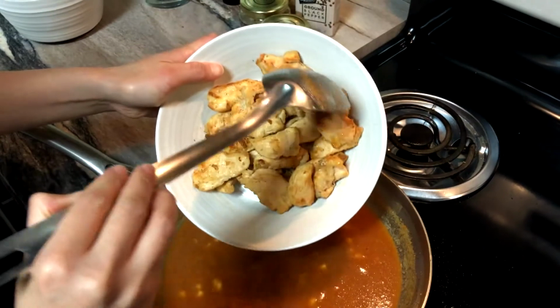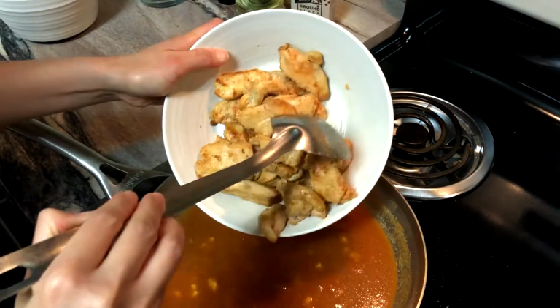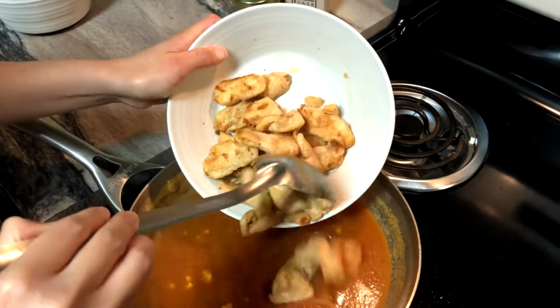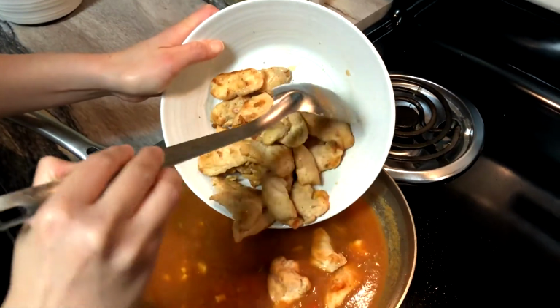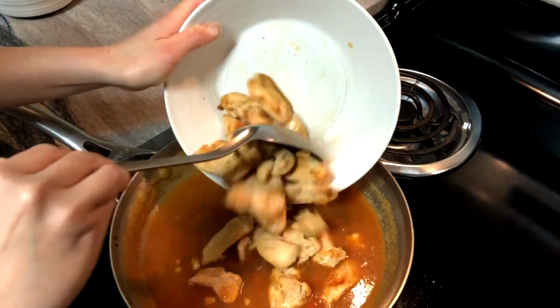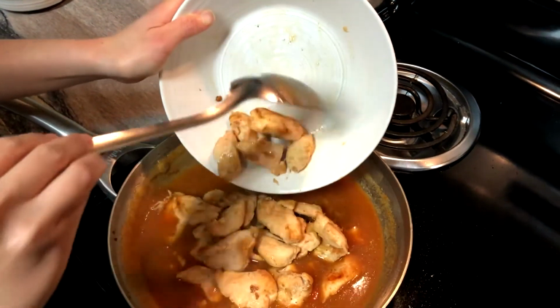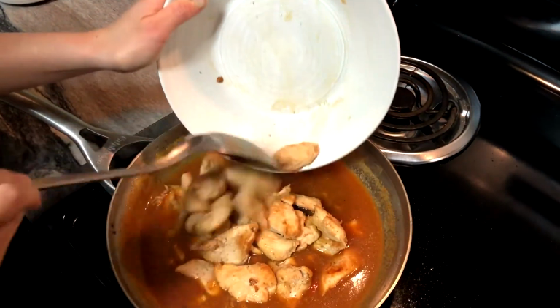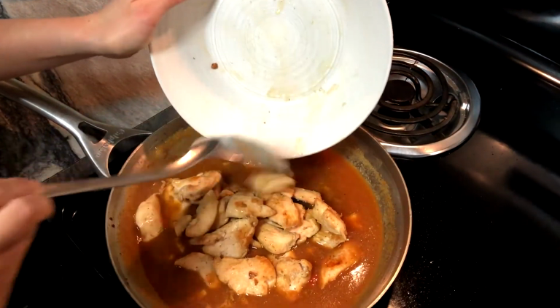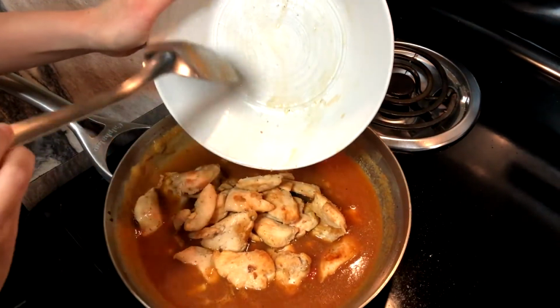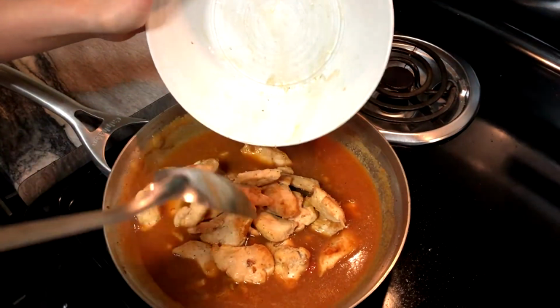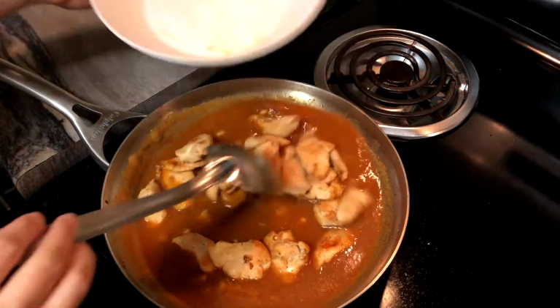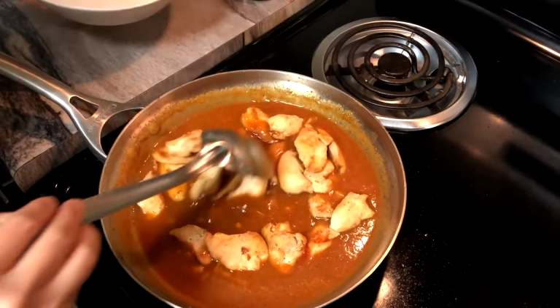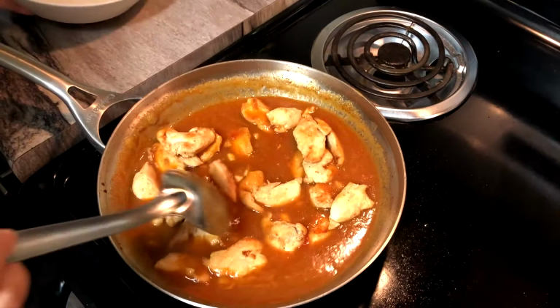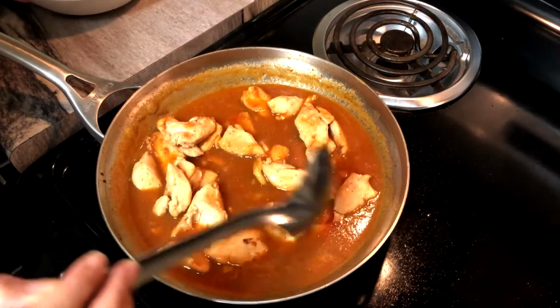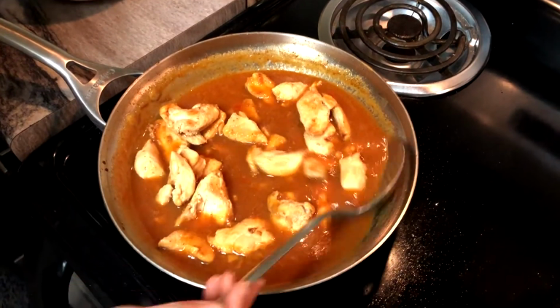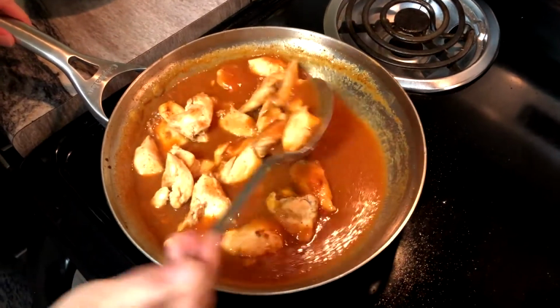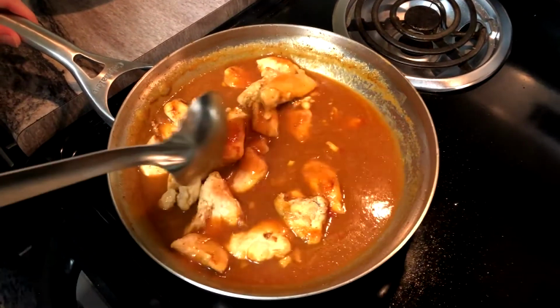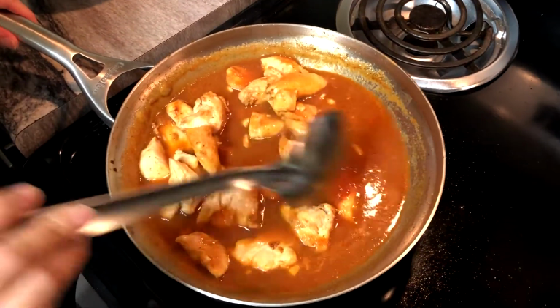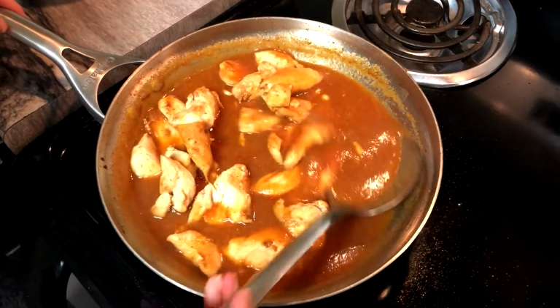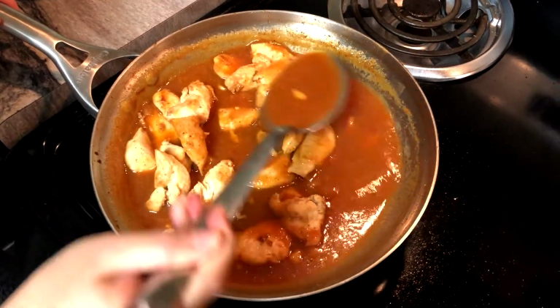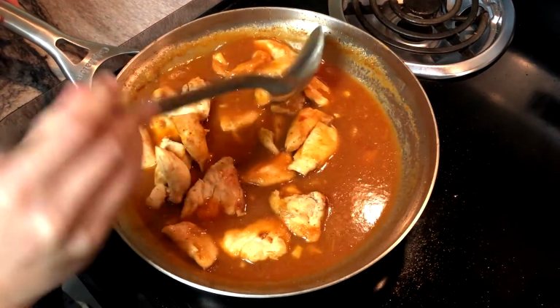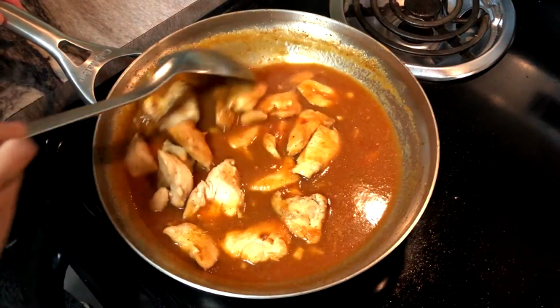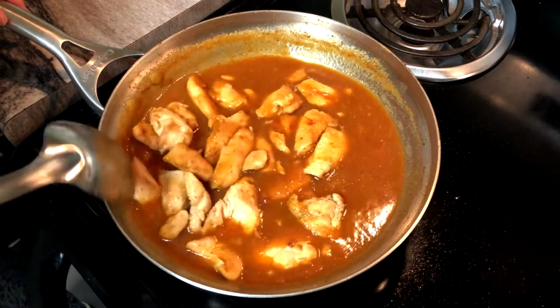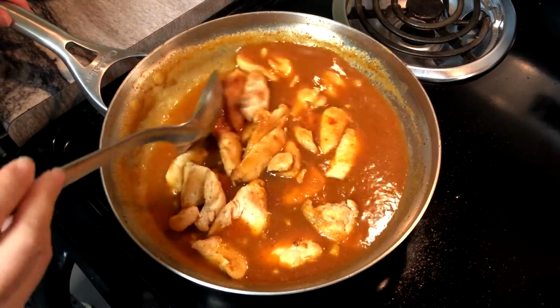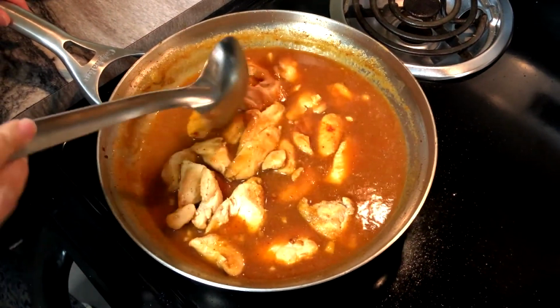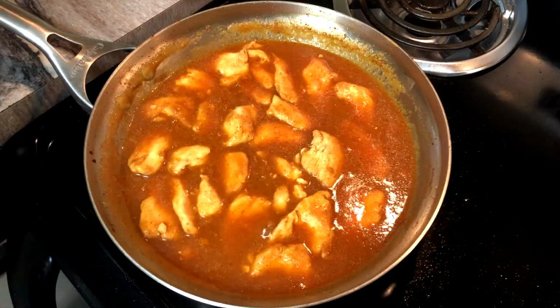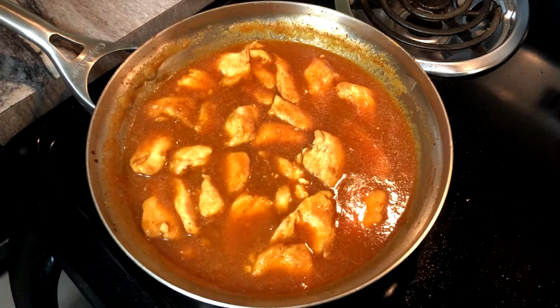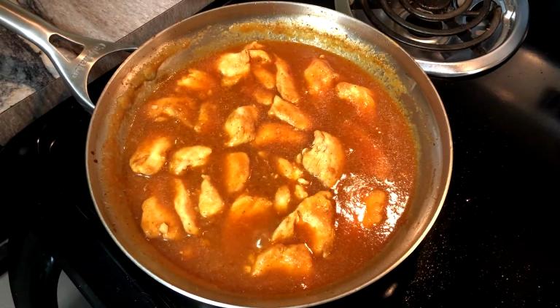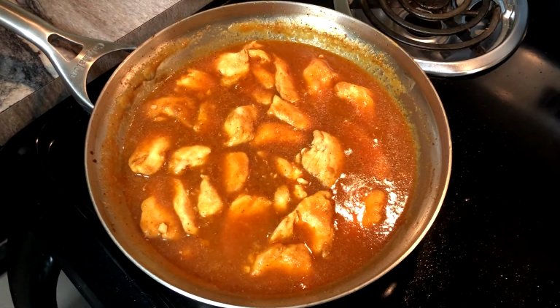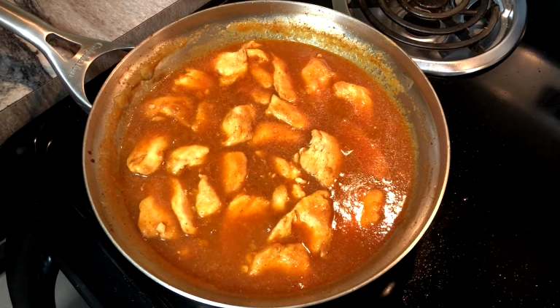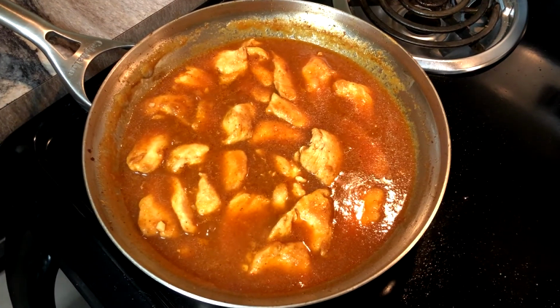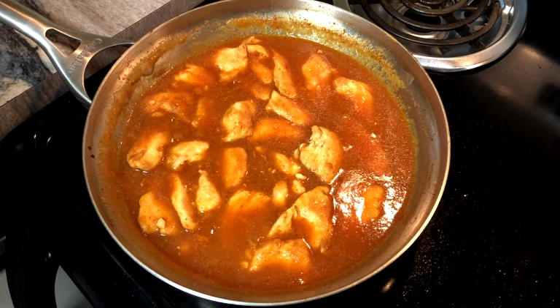Lastly, add the cooked chicken breast. Mix and coat the chicken well with the sauce. Let it simmer for about 10 to 15 minutes.